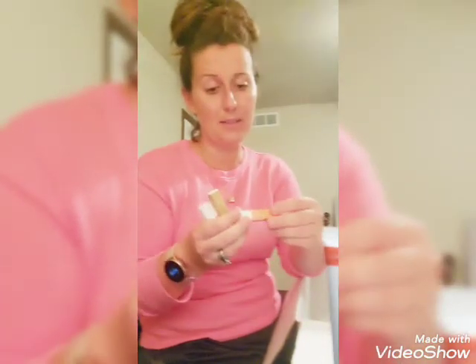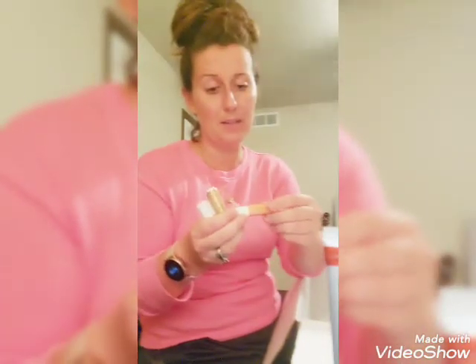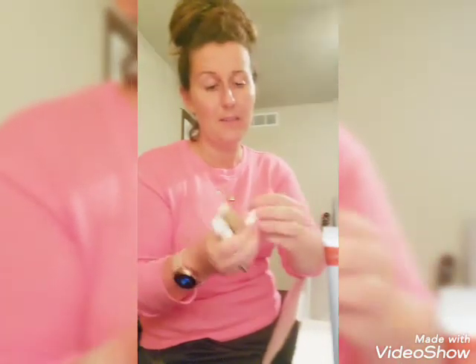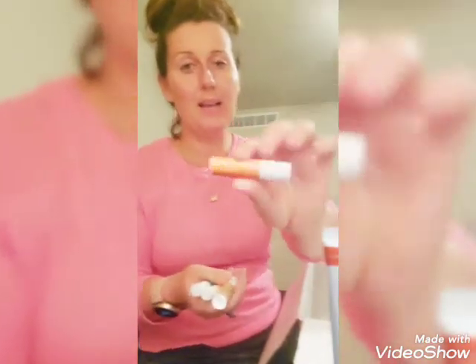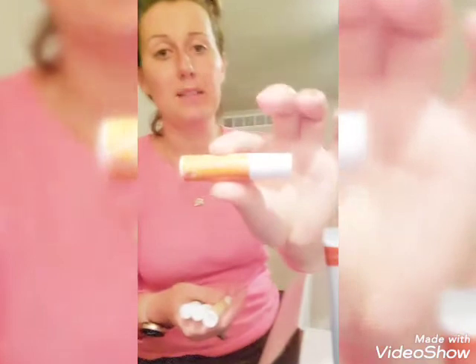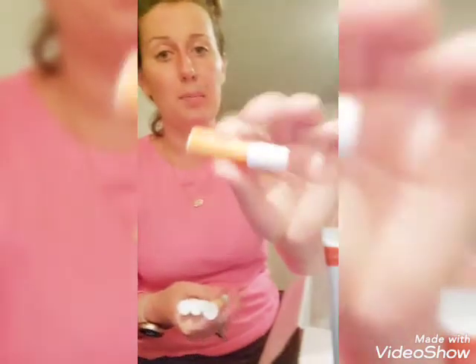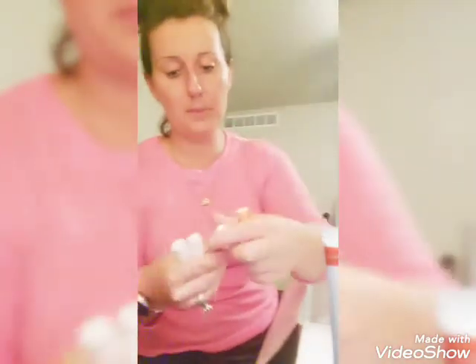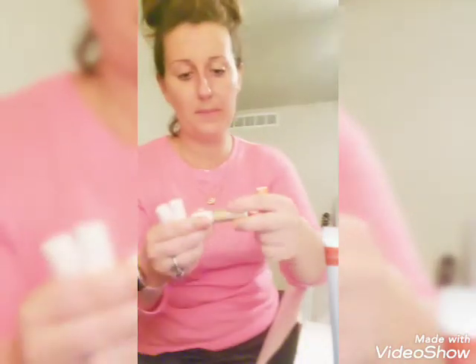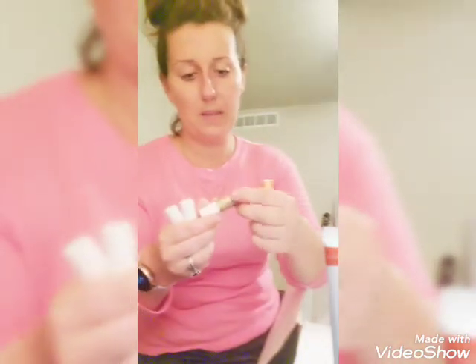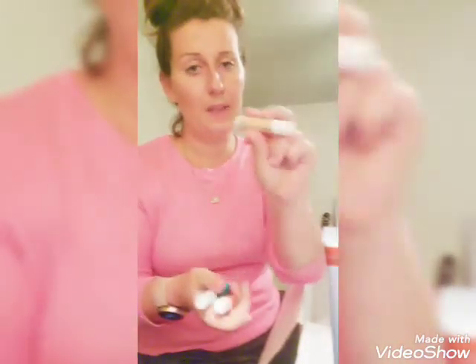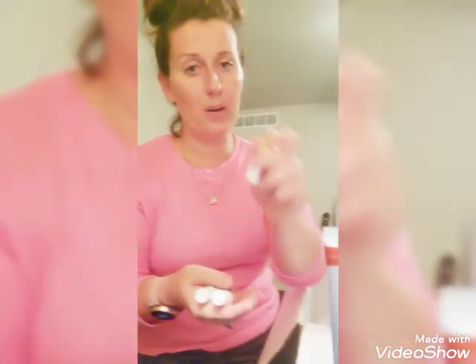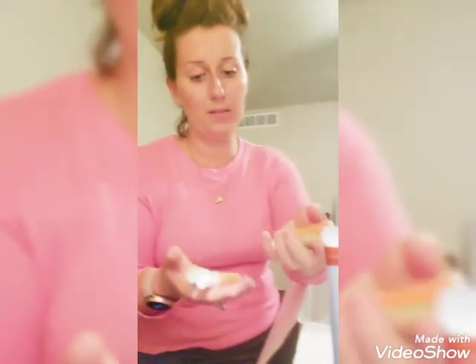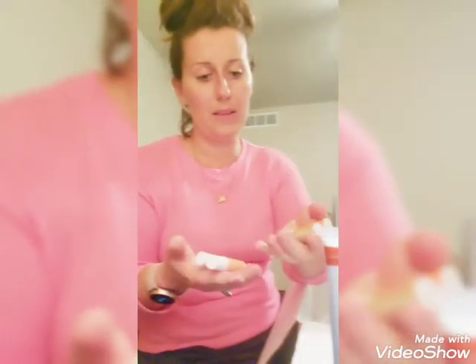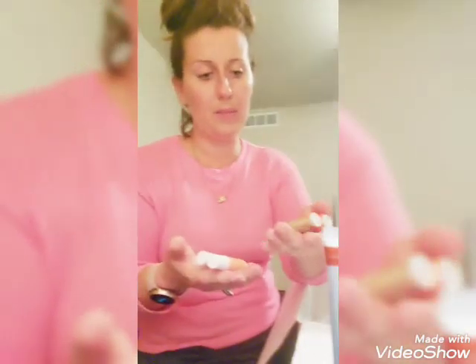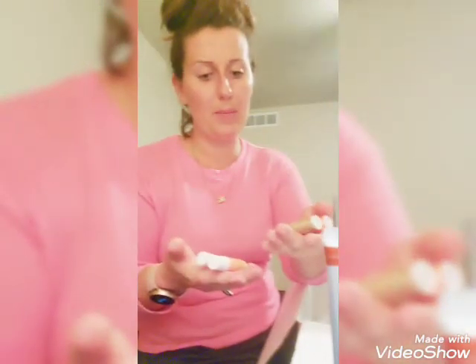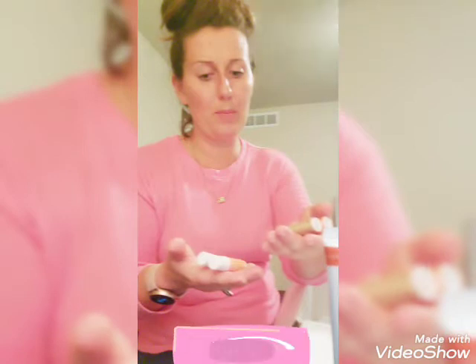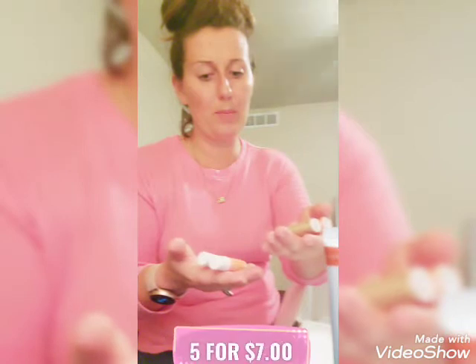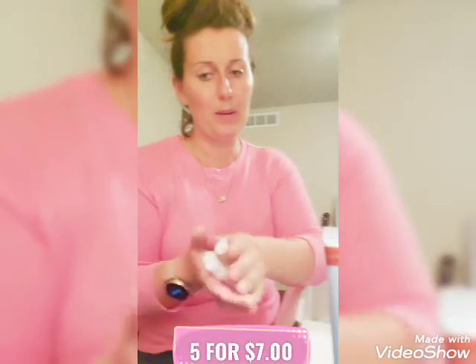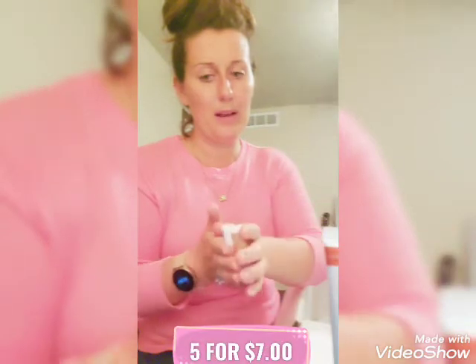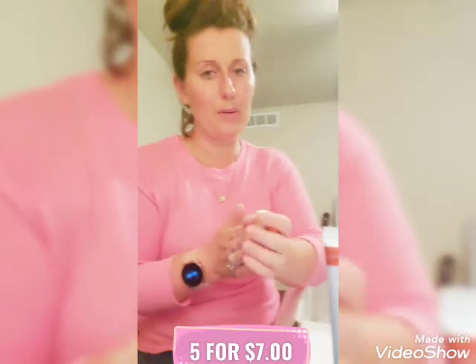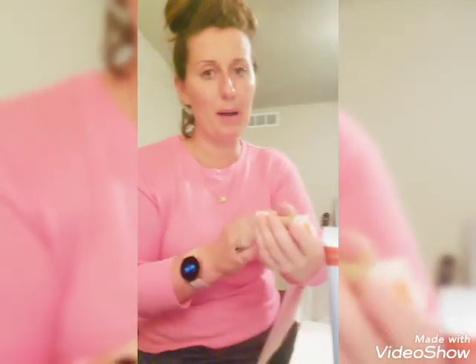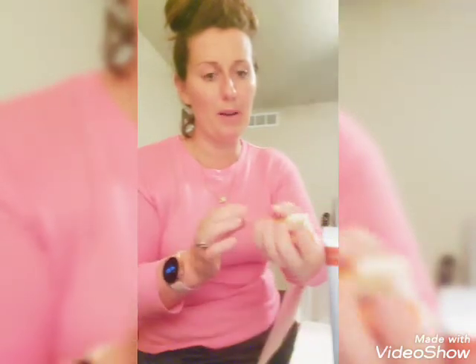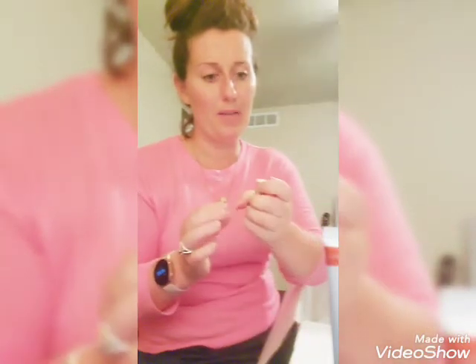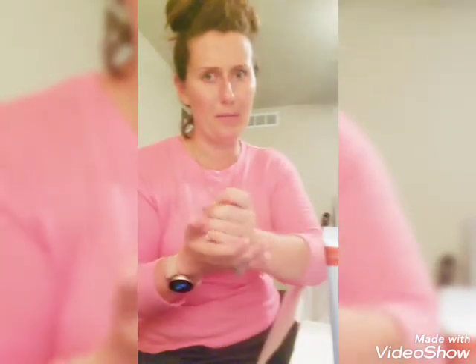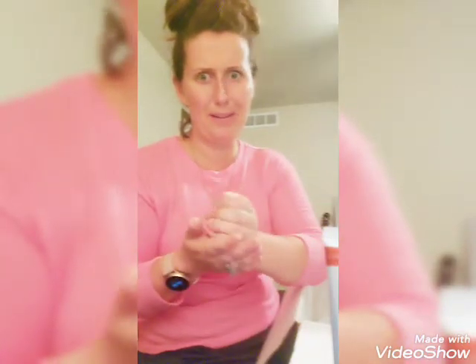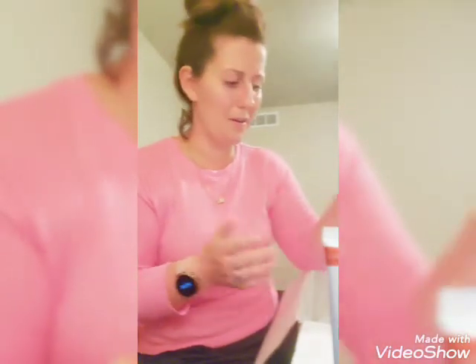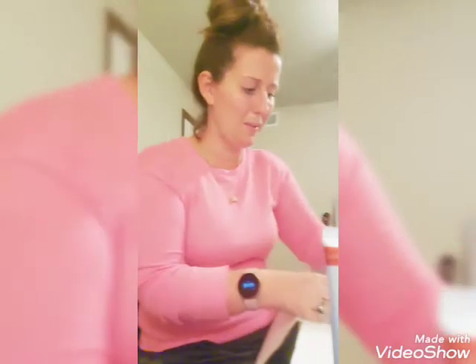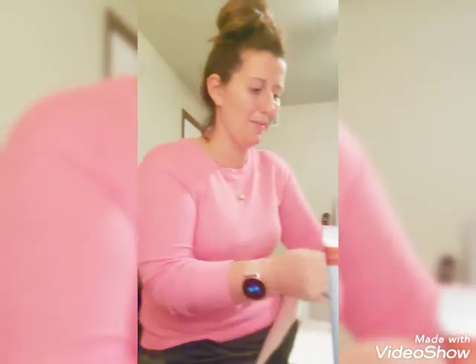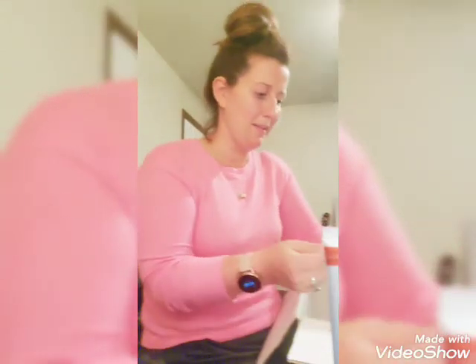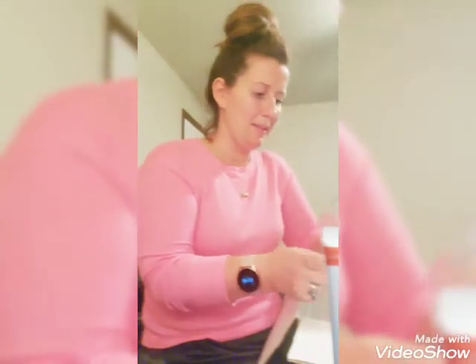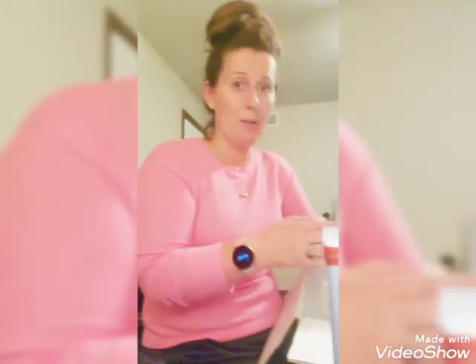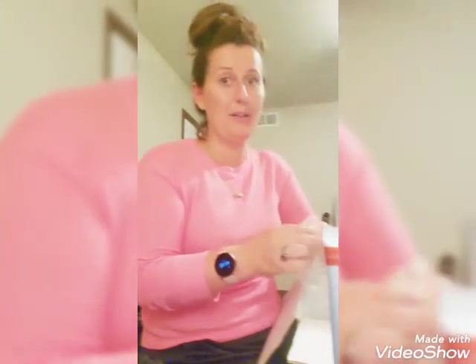They had all these lip balms and I got five of them. I think you bought one and got five free or something — it was a really good deal.